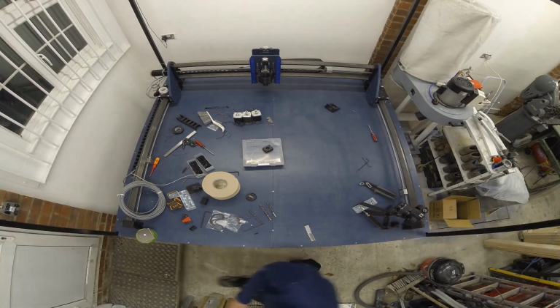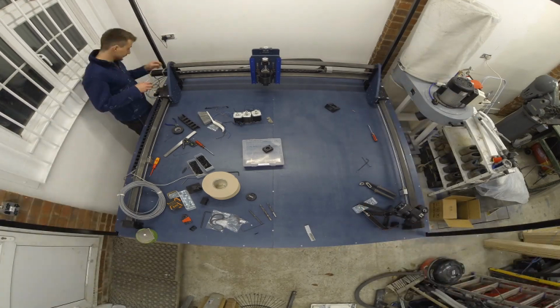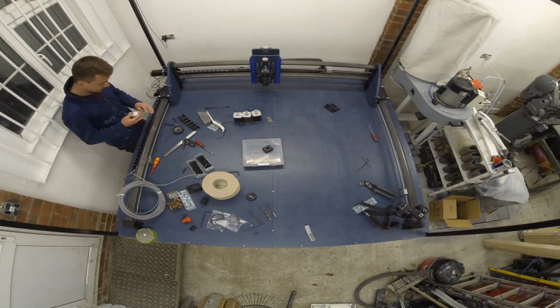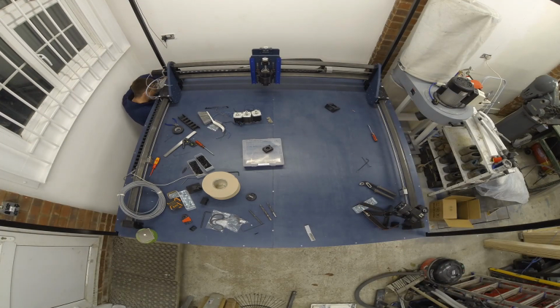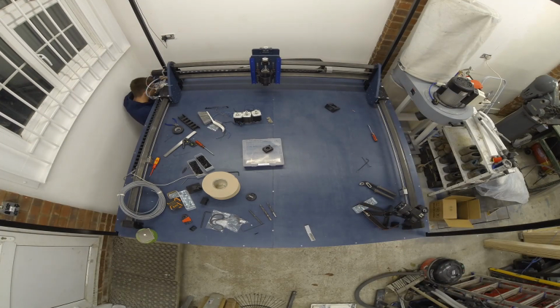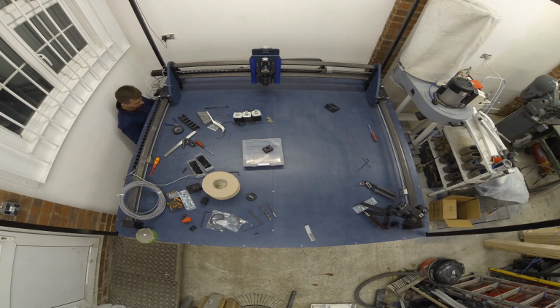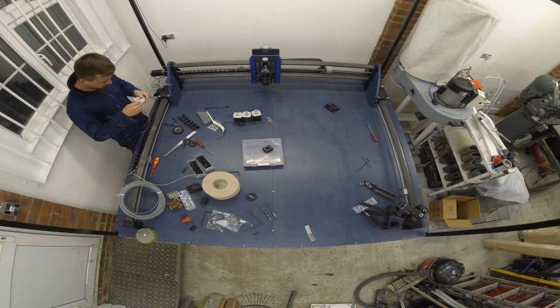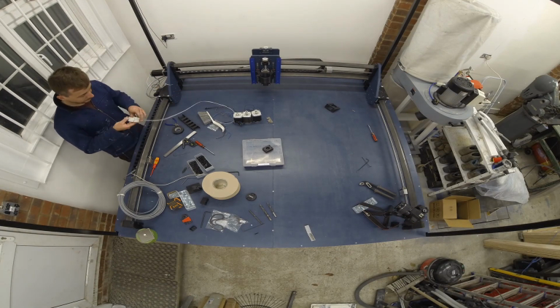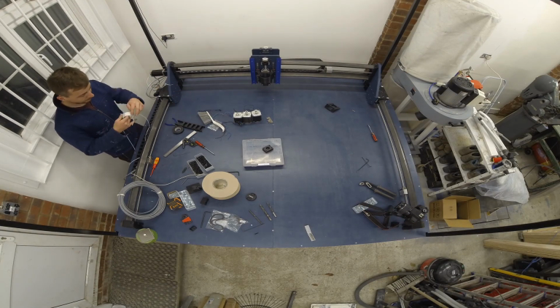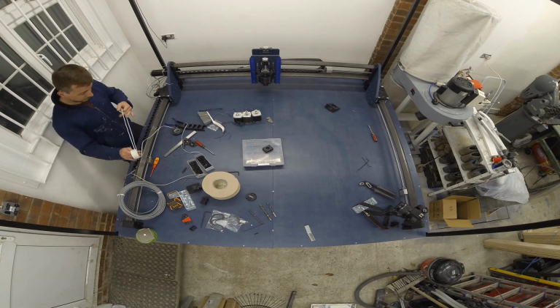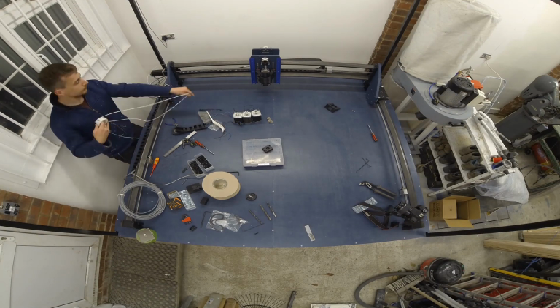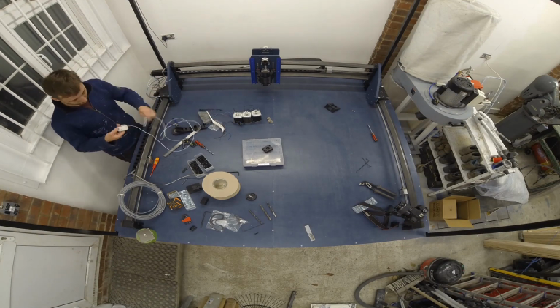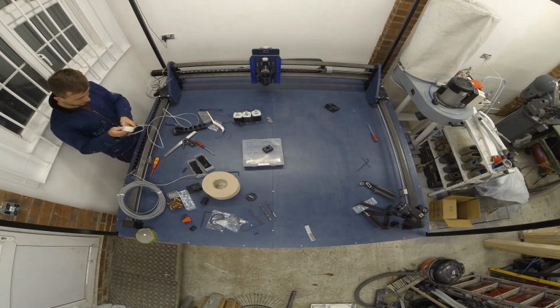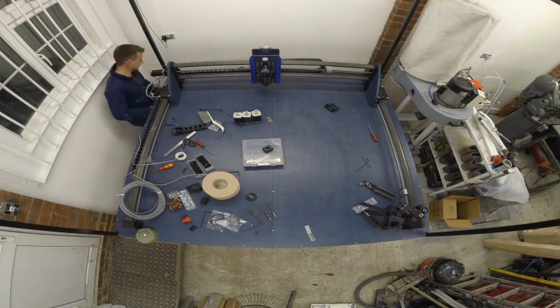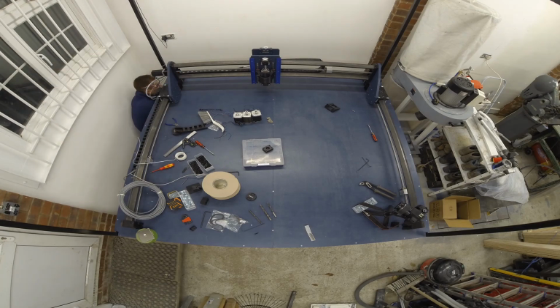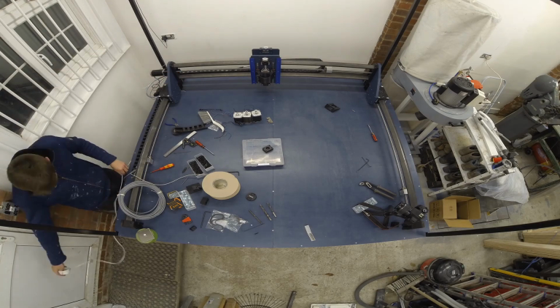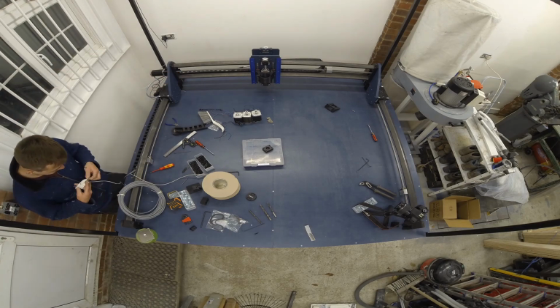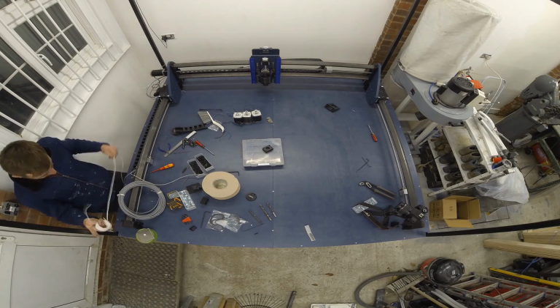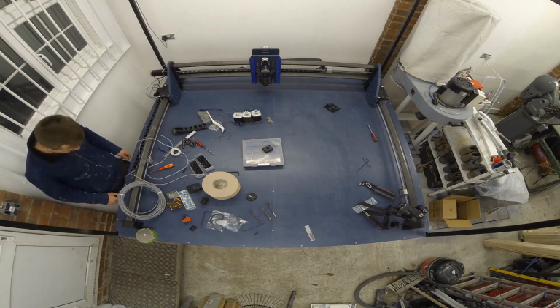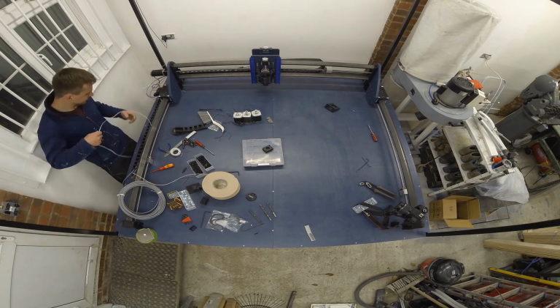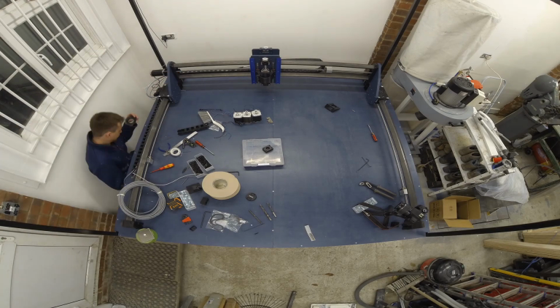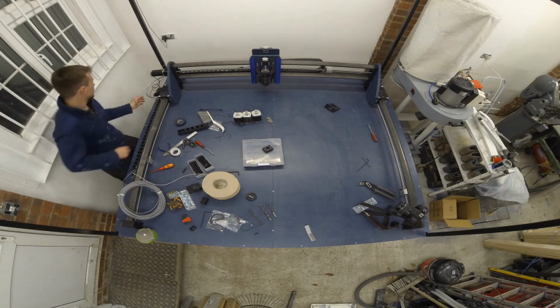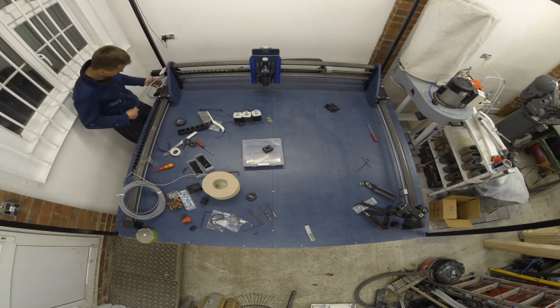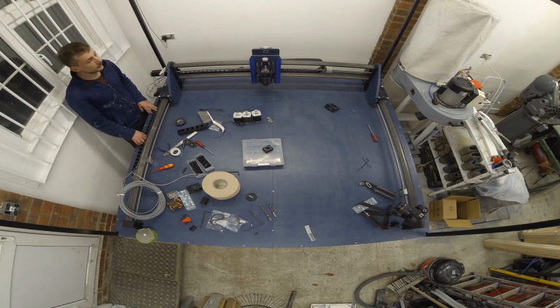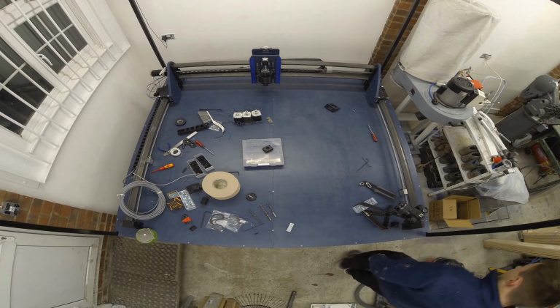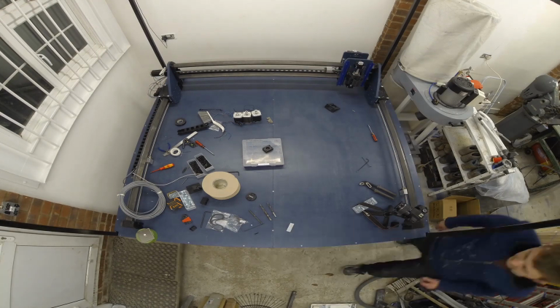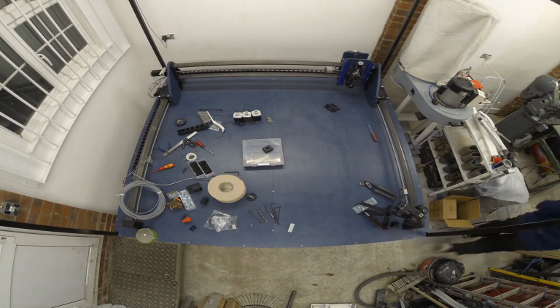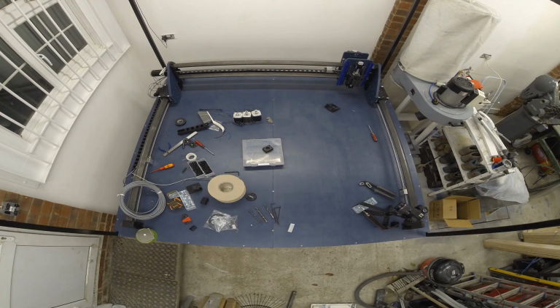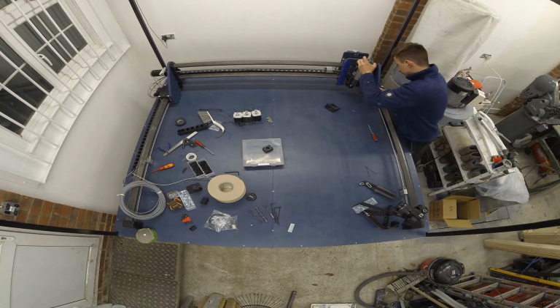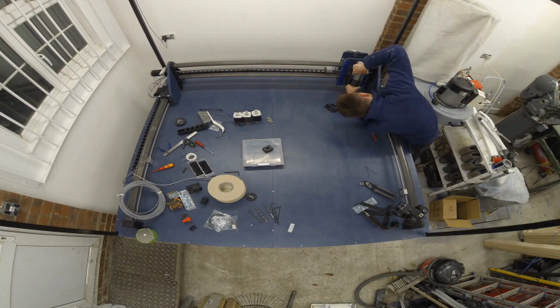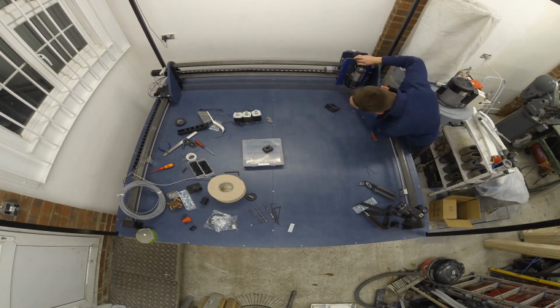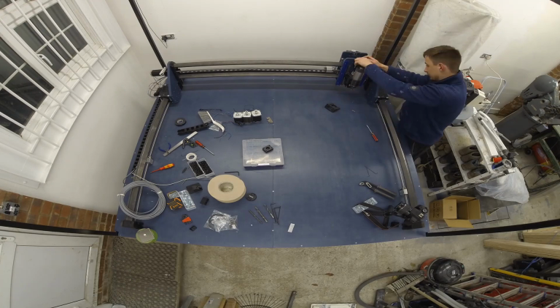Please check the Root CNC website for more details. The photos of the electronics enclosures and the wires show a lot of detail and you can learn a lot from them.